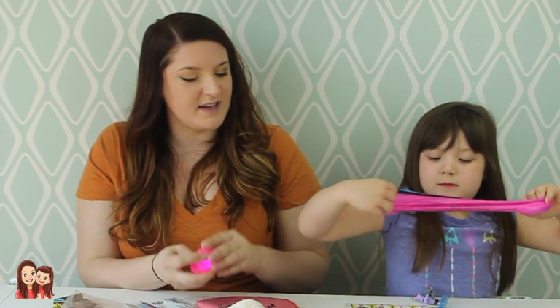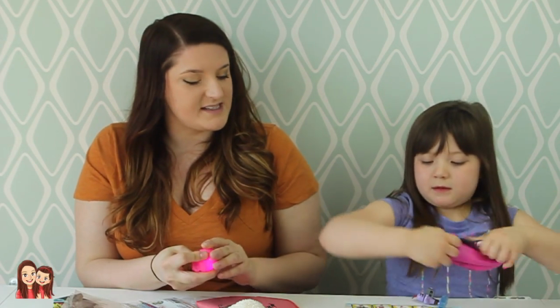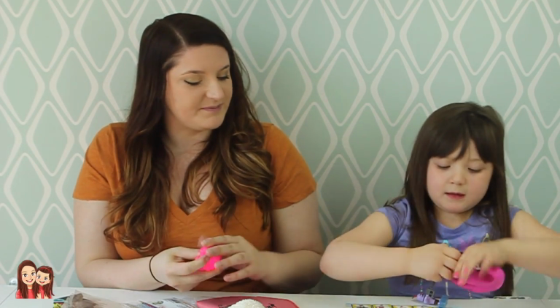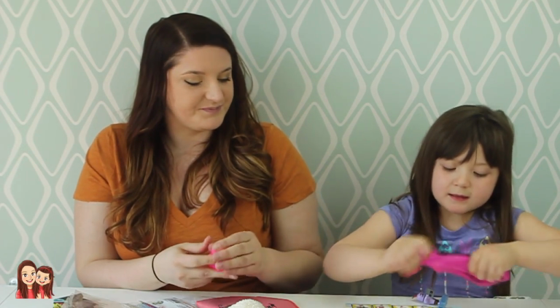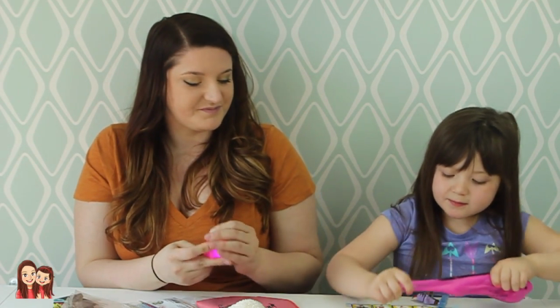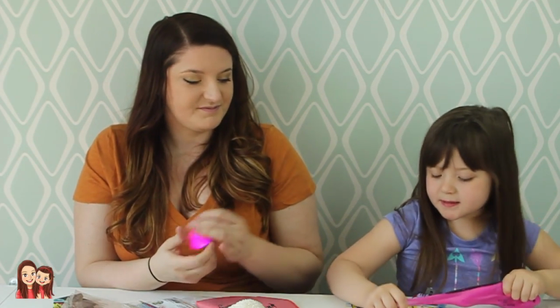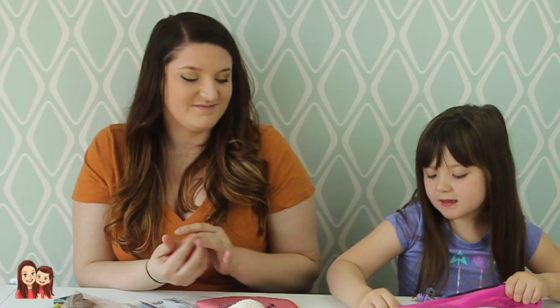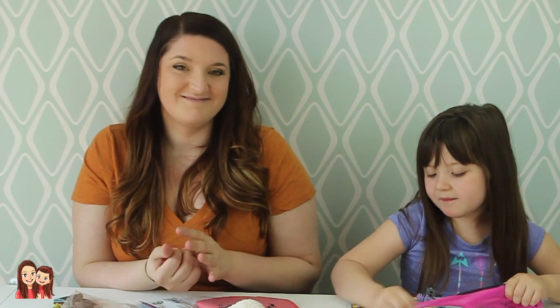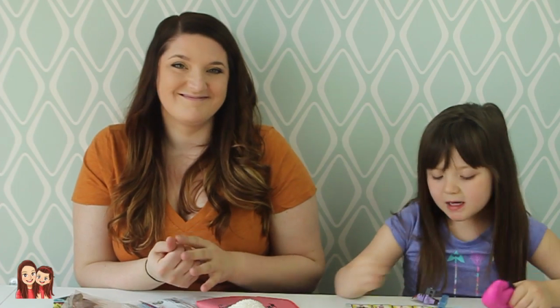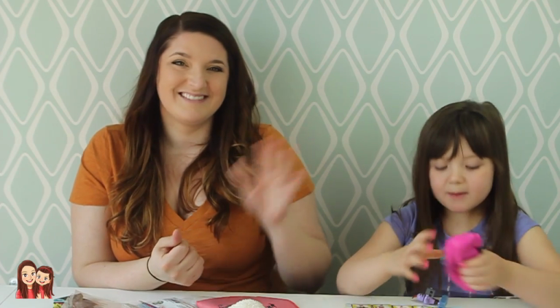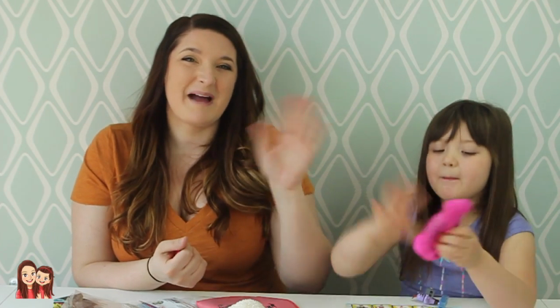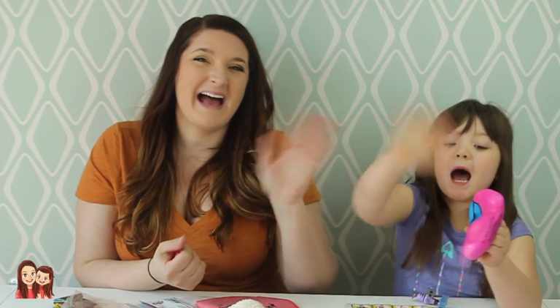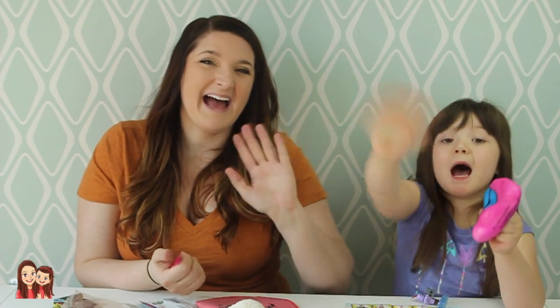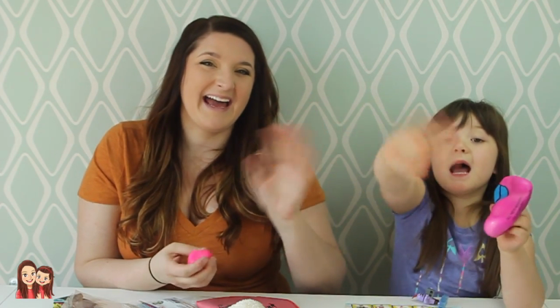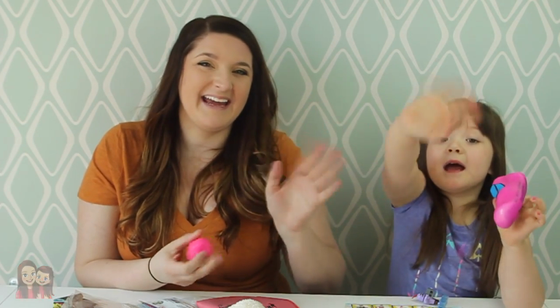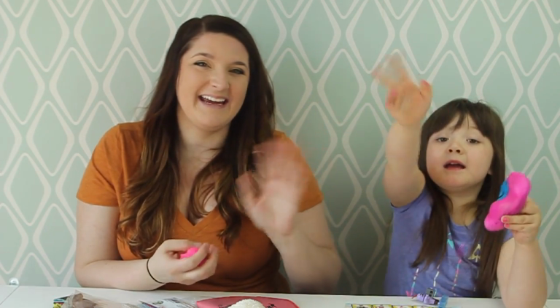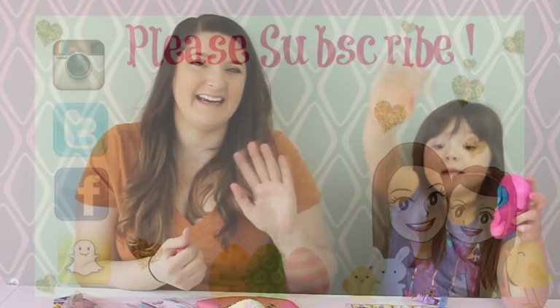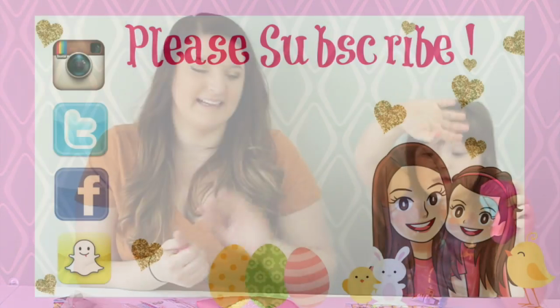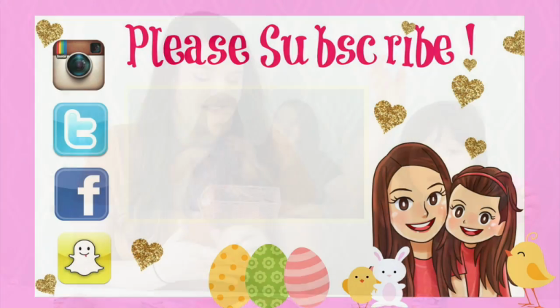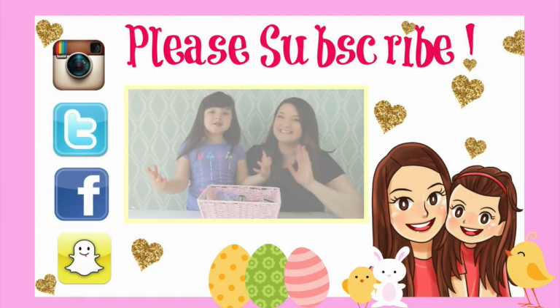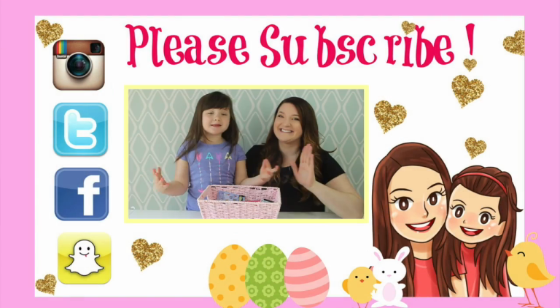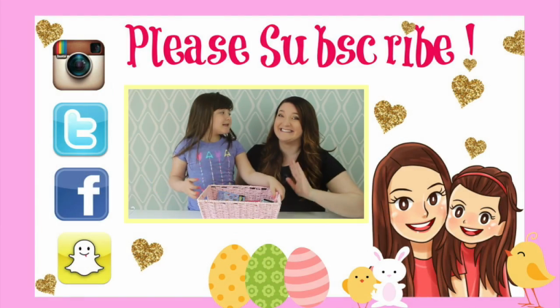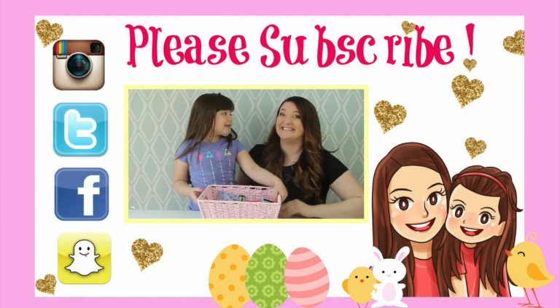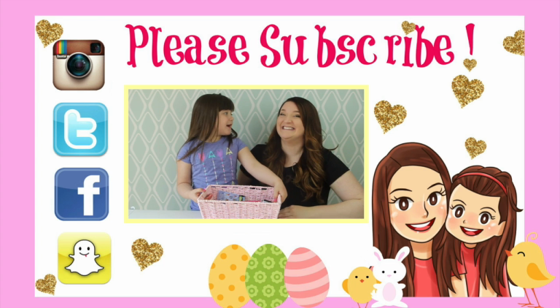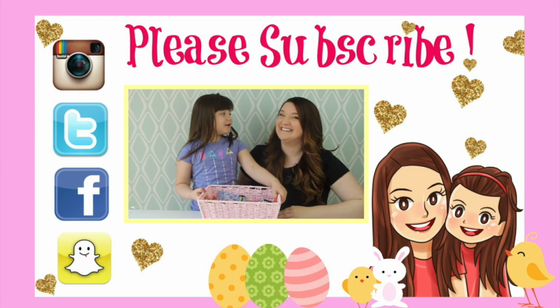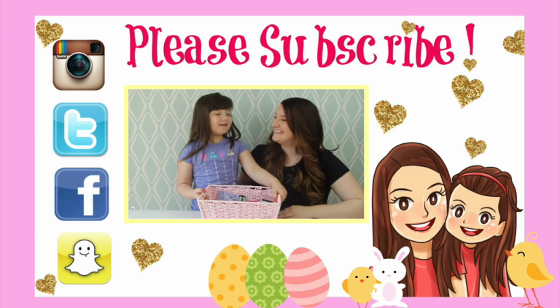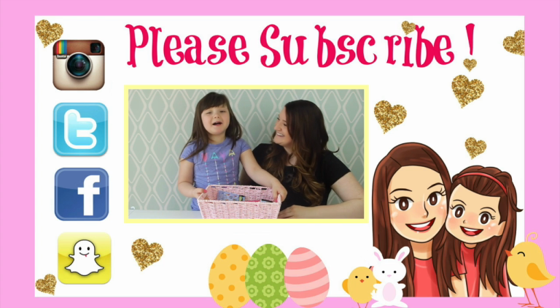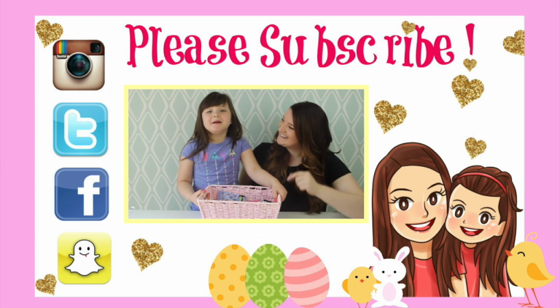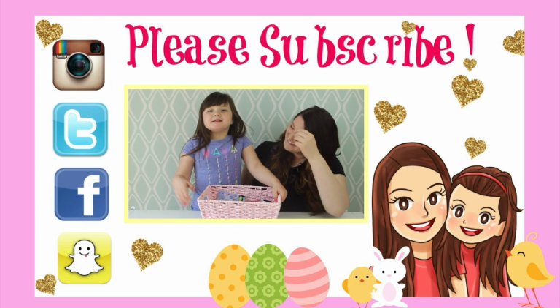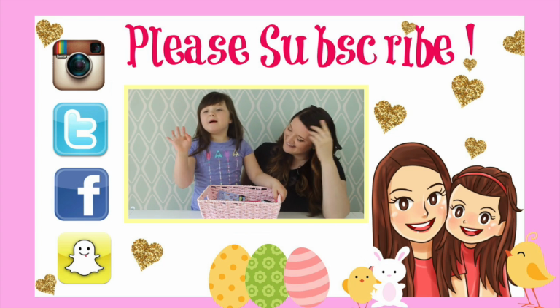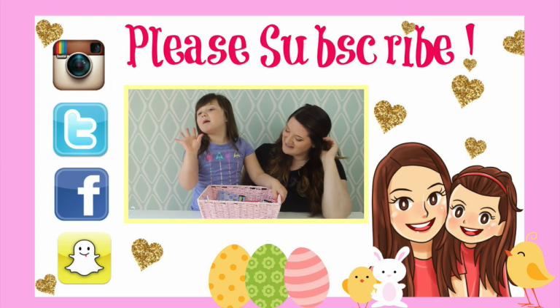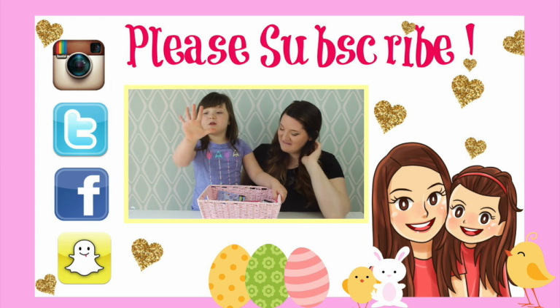What do you think, Daisy? I think this is pretty much it. Bye-bye! If you like this video, give us a thumbs up and don't forget to subscribe. Bye, guys!